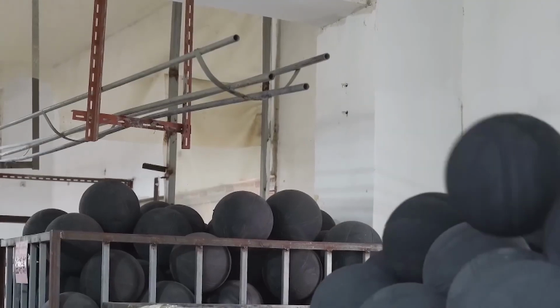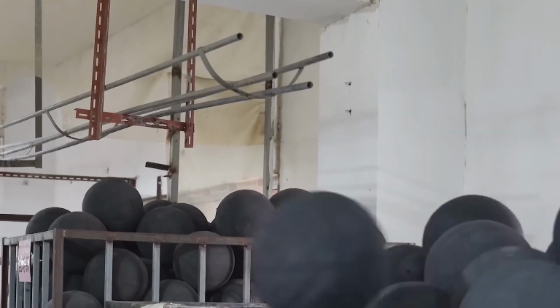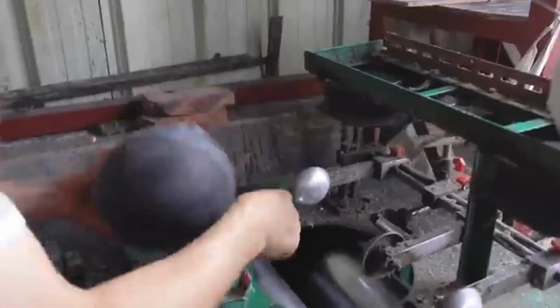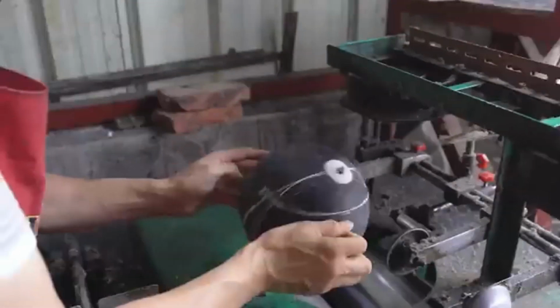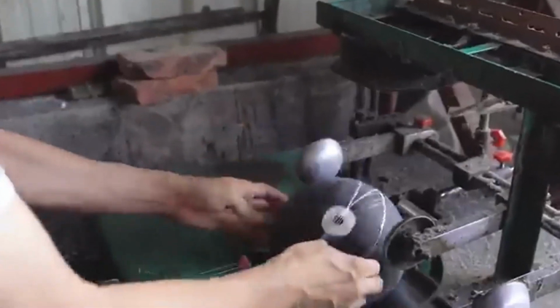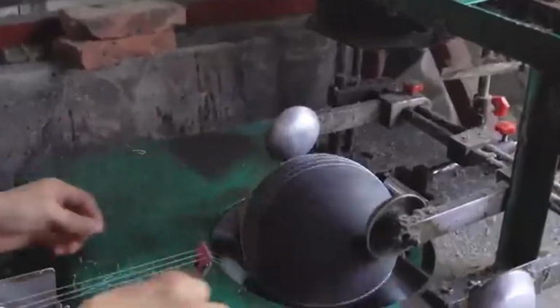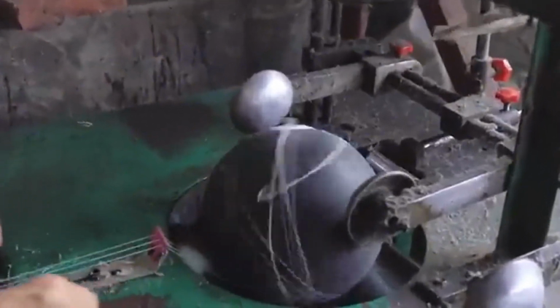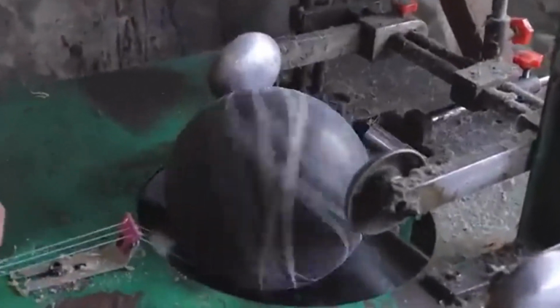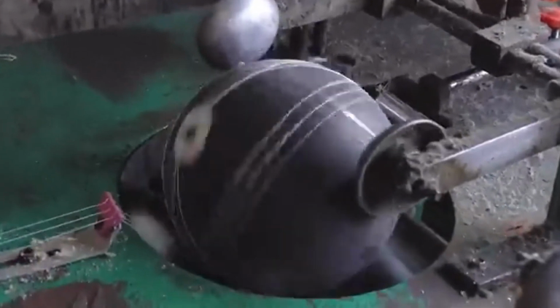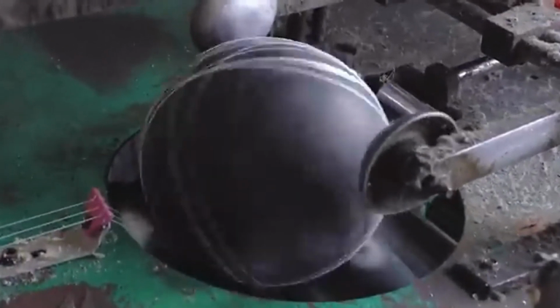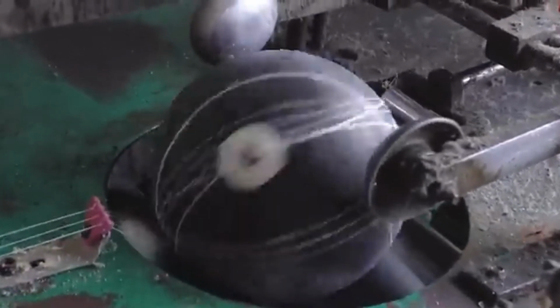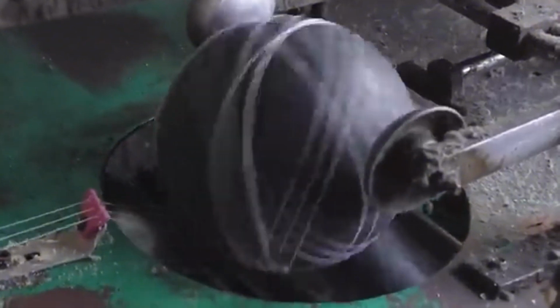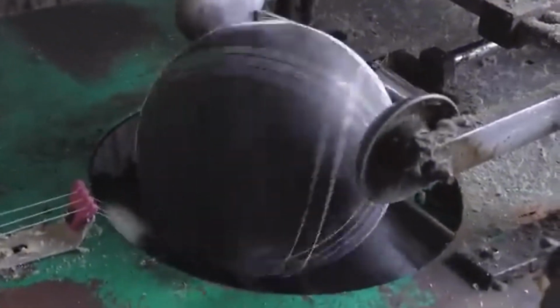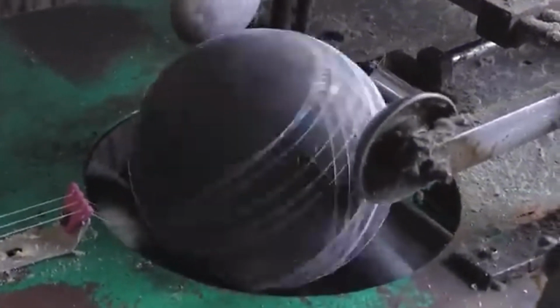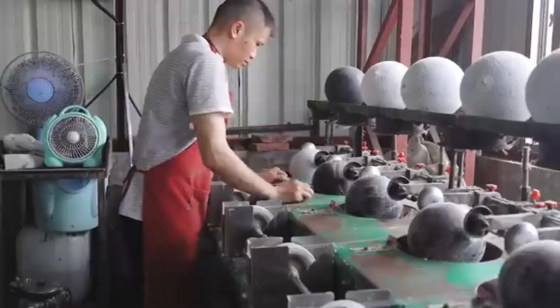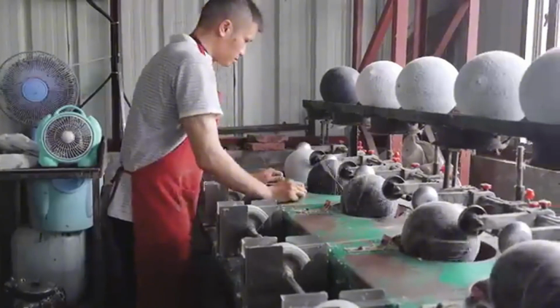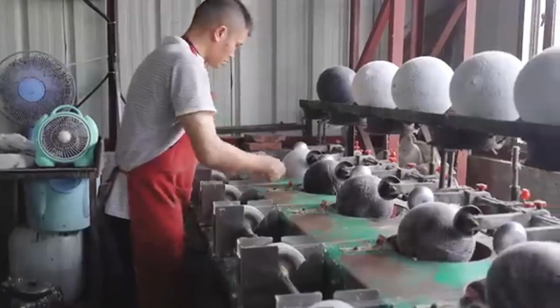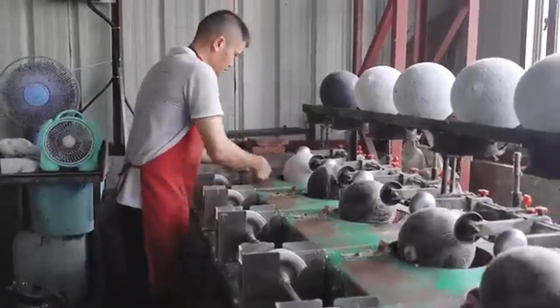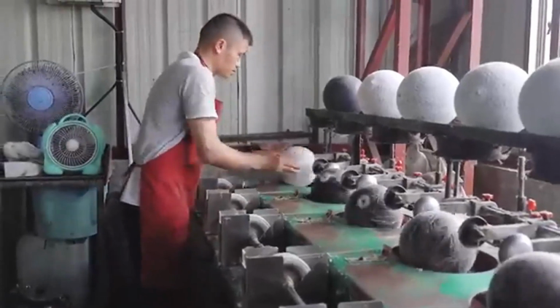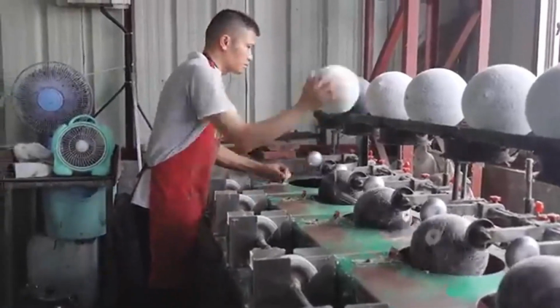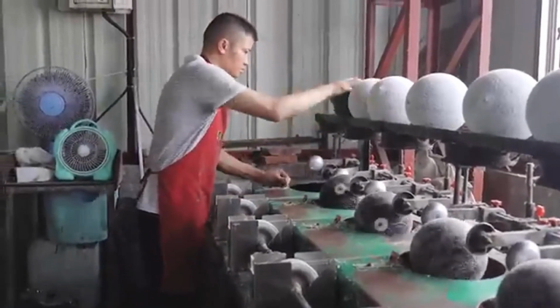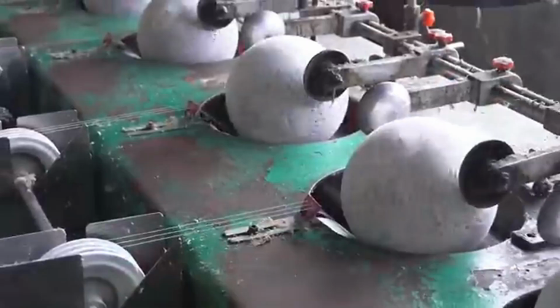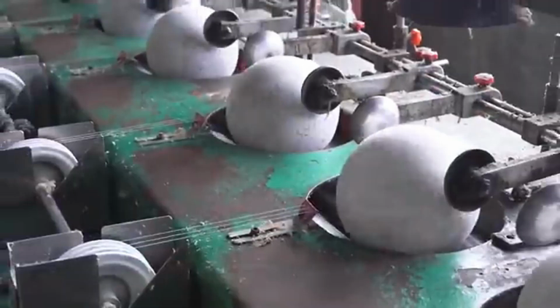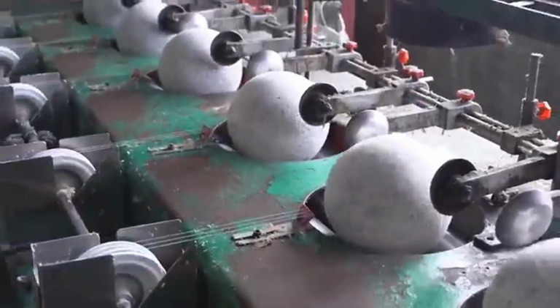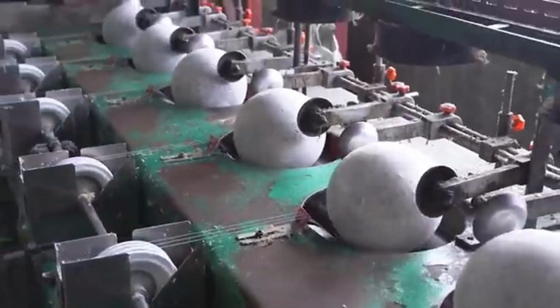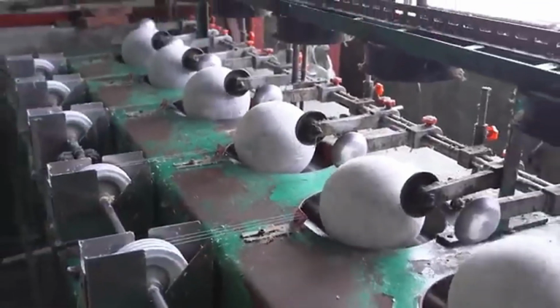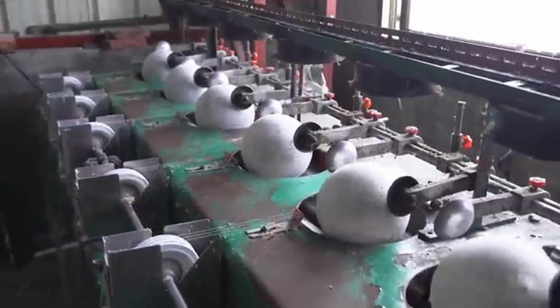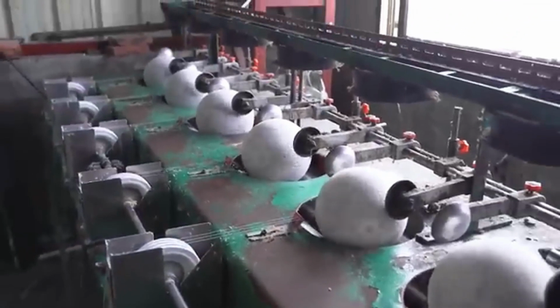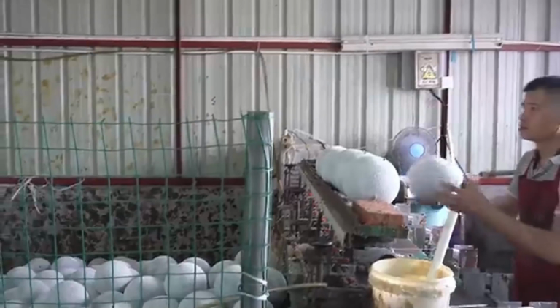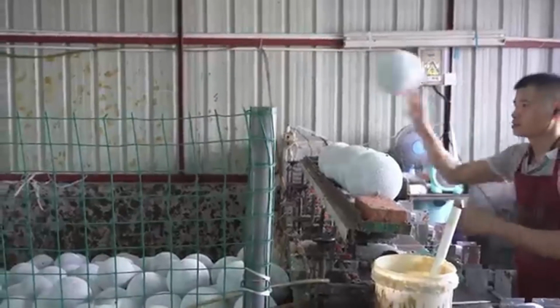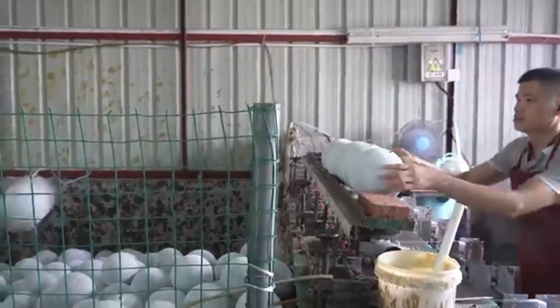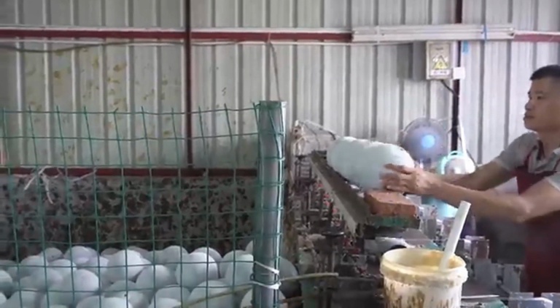But here's the difference: that core is then wrapped in multiple layers of nylon or polyester thread. This winding process adds structure and ensures the basketball can keep its shape through constant bouncing, dribbling, and impact.